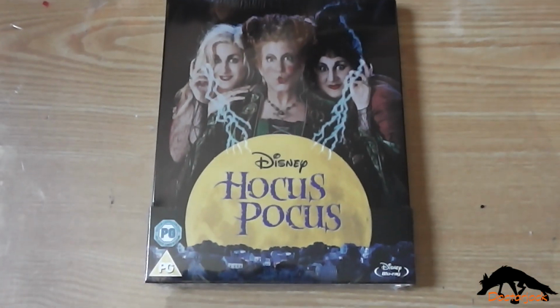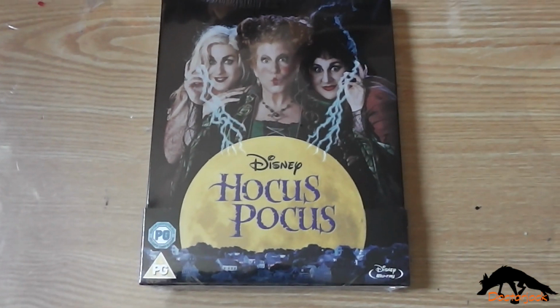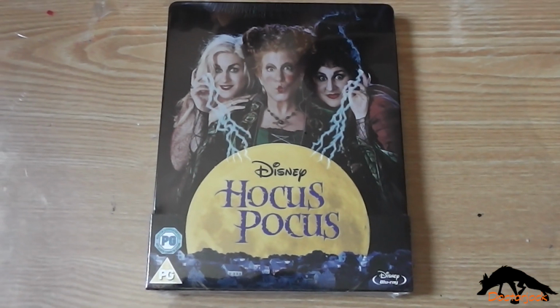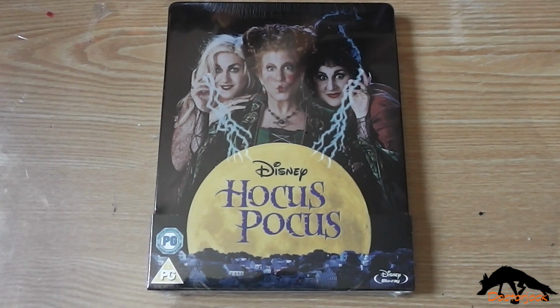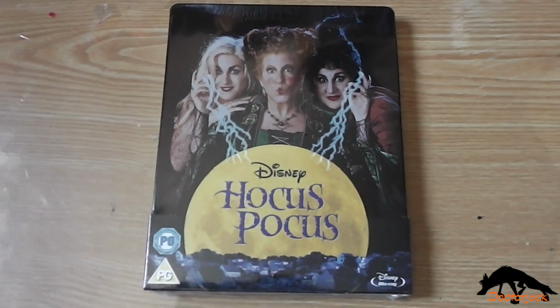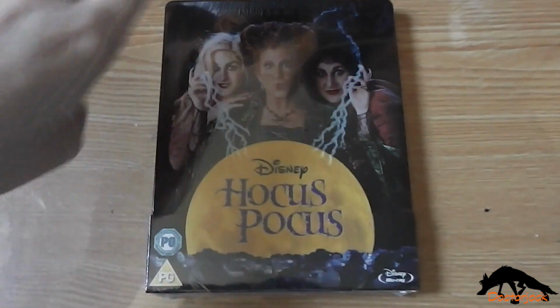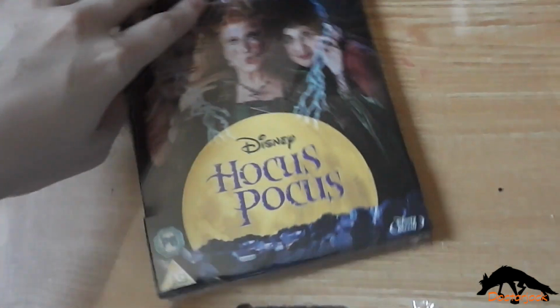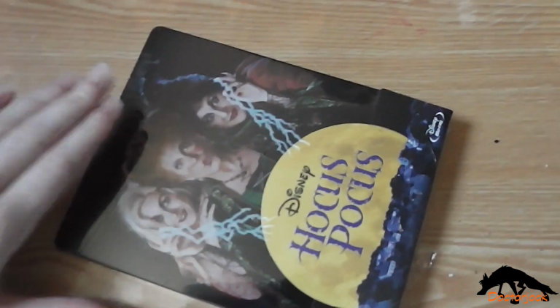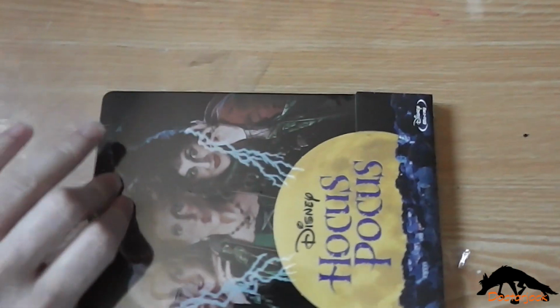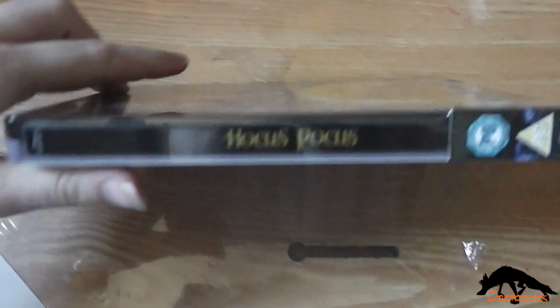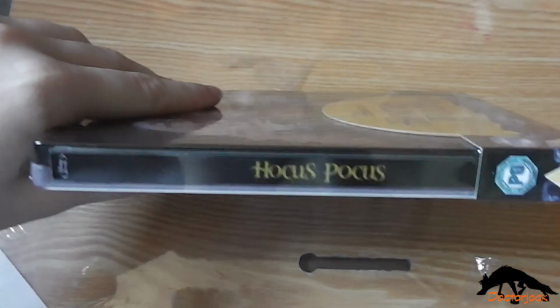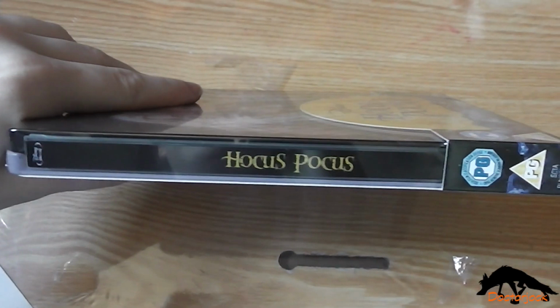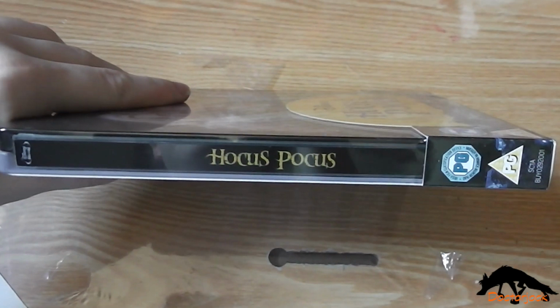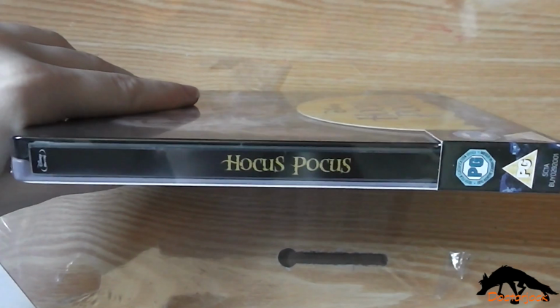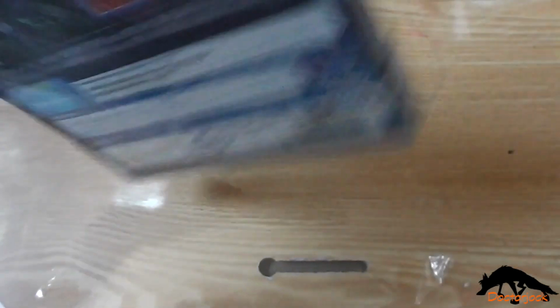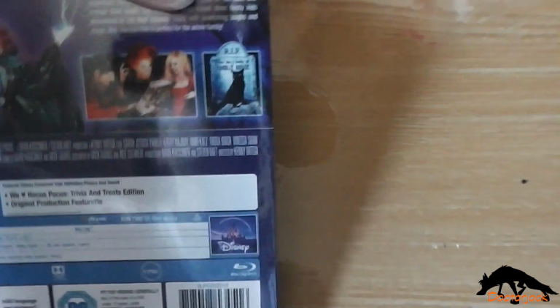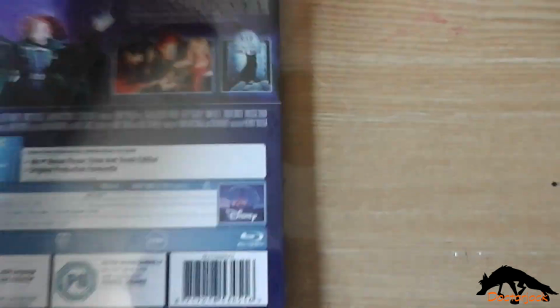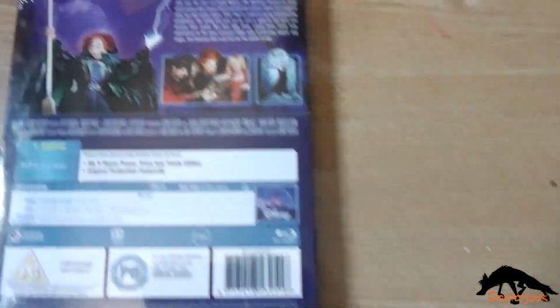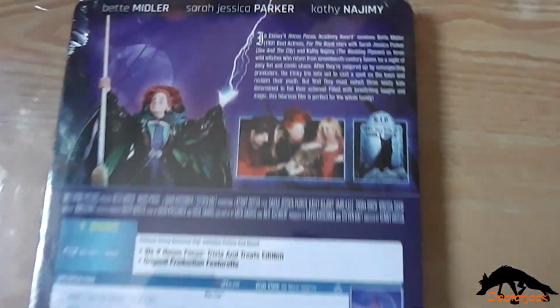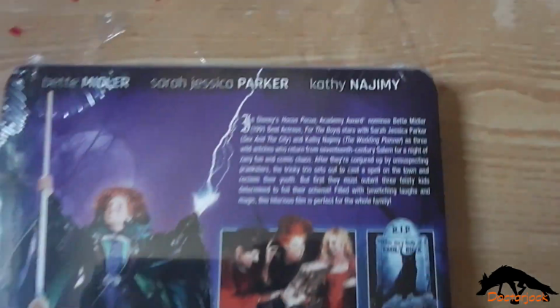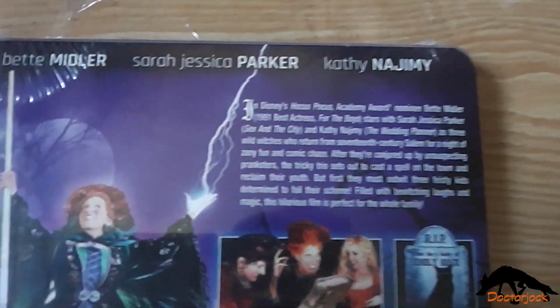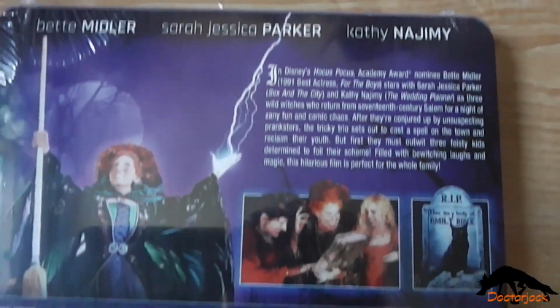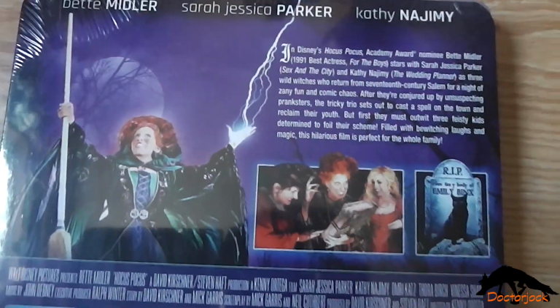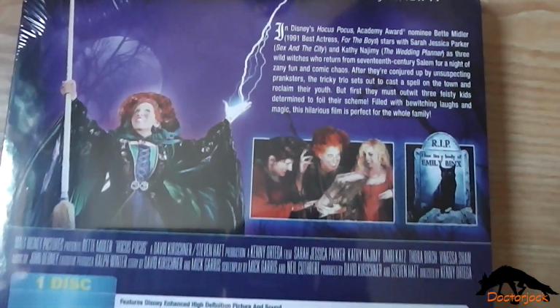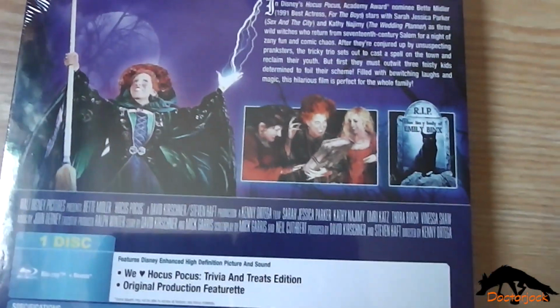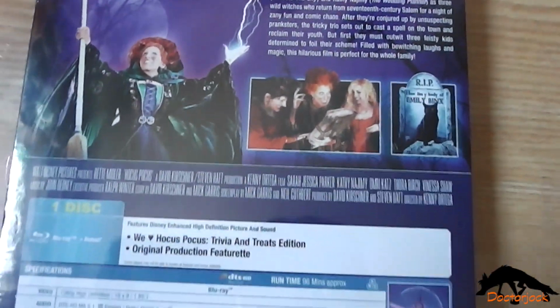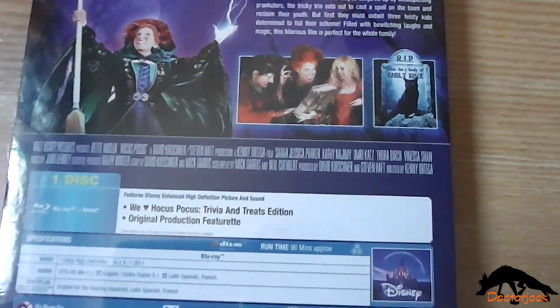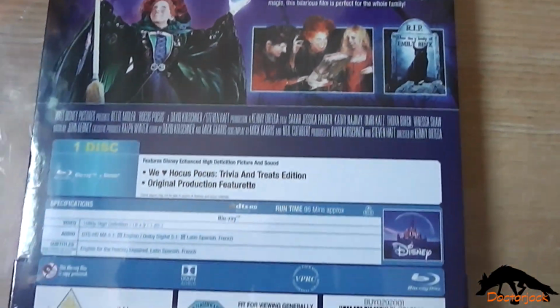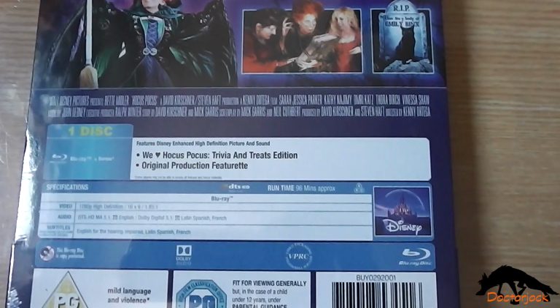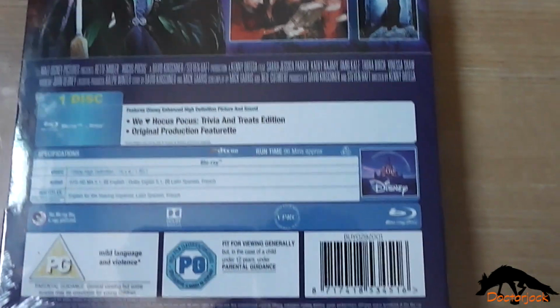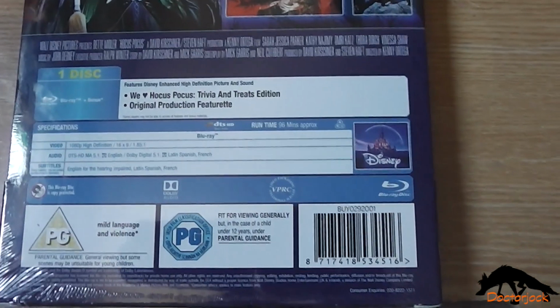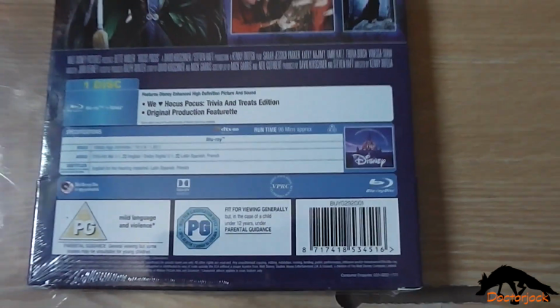So there's the front, and the spine, and the back, and the upper back. Oh, it's got the cellophane off.